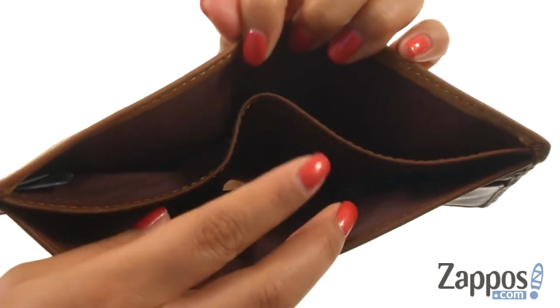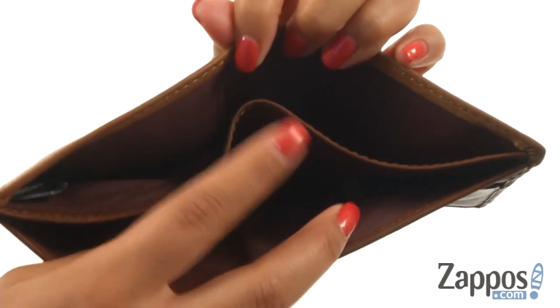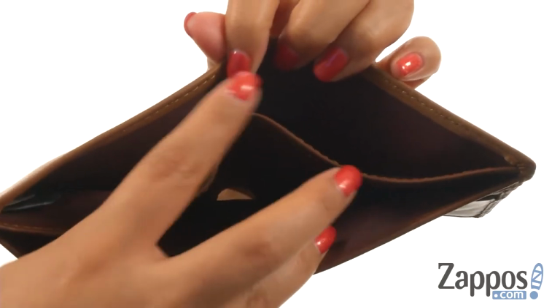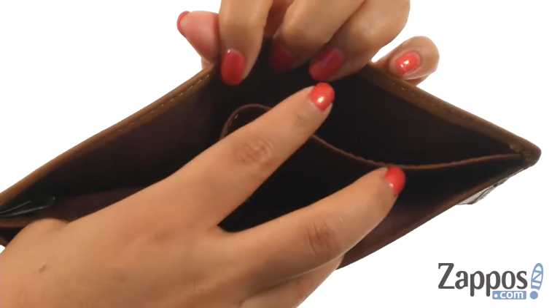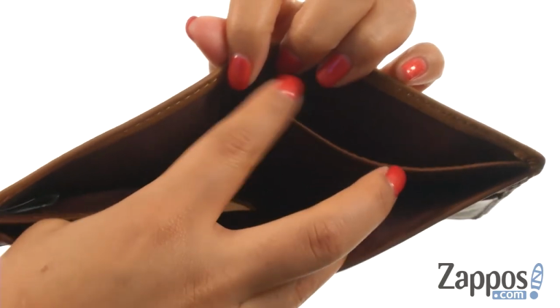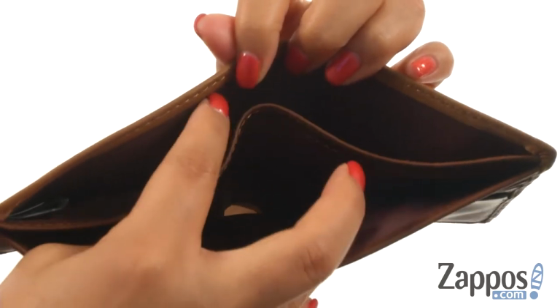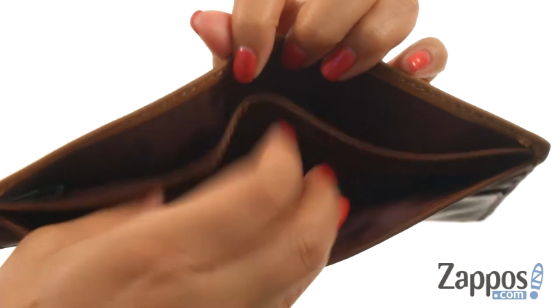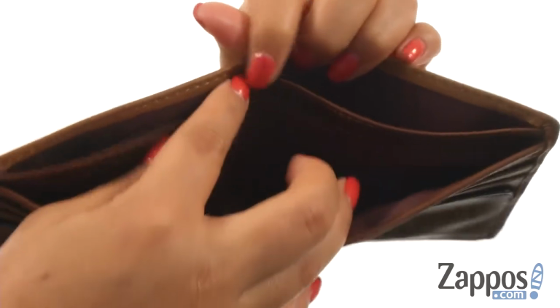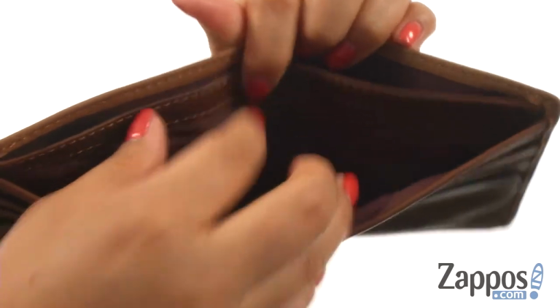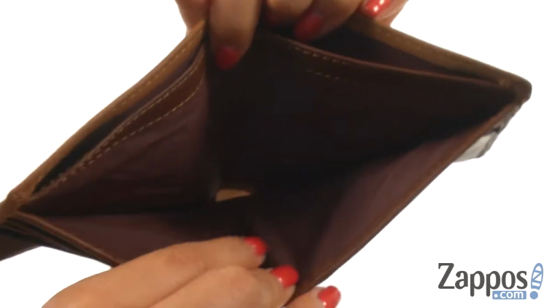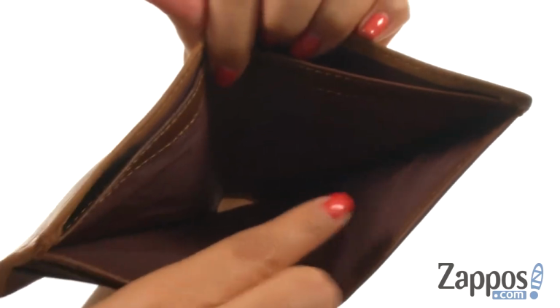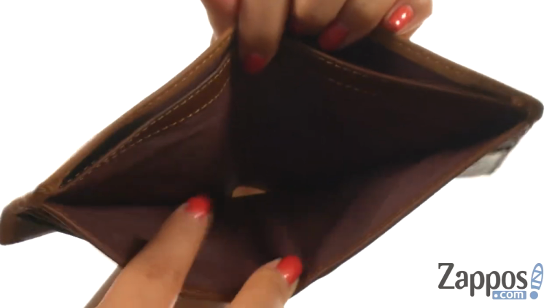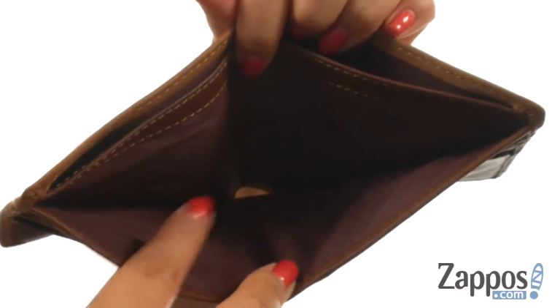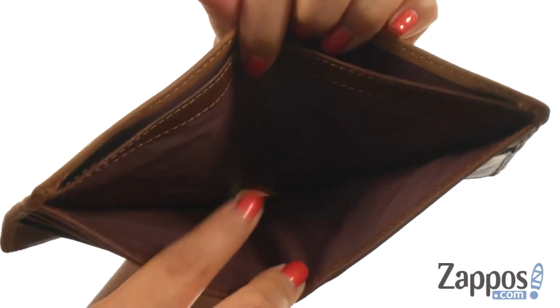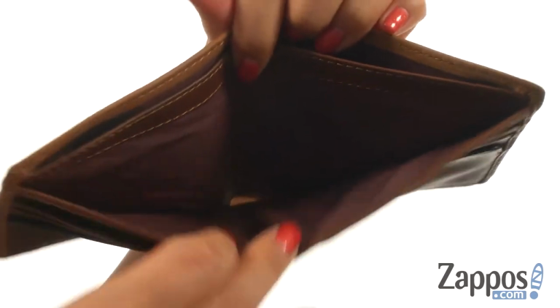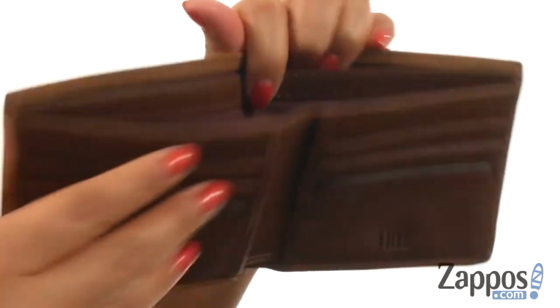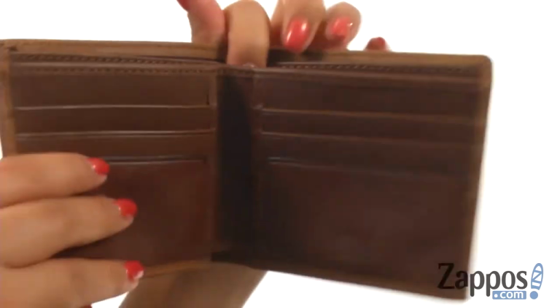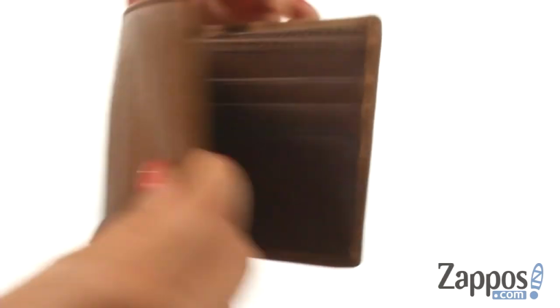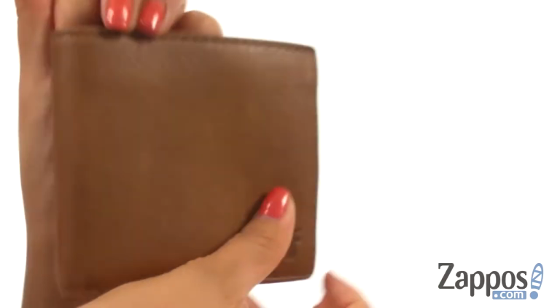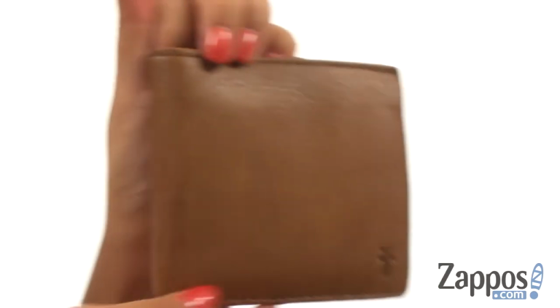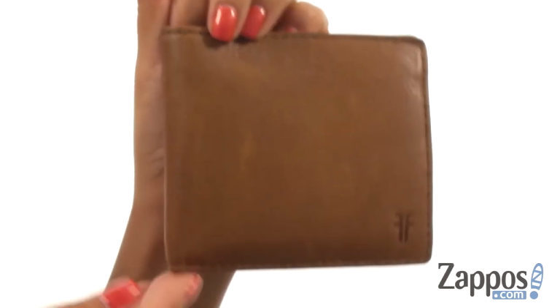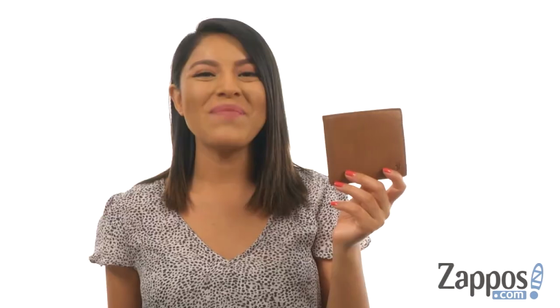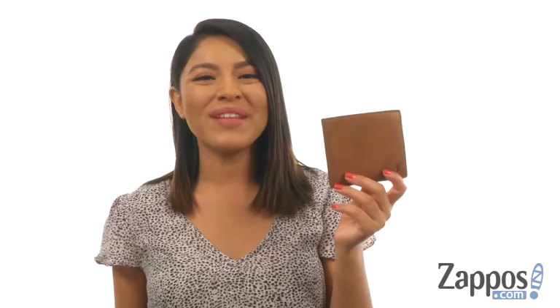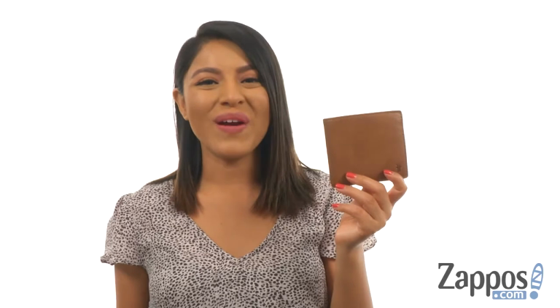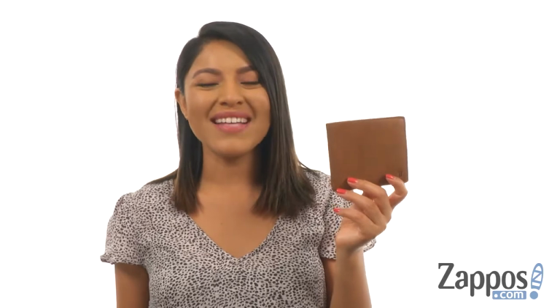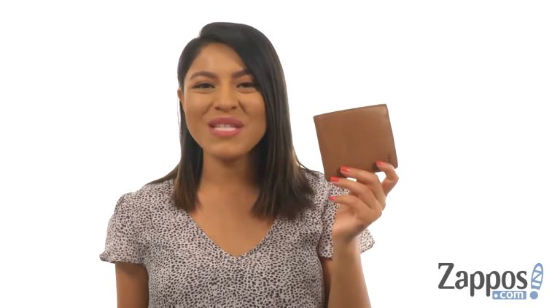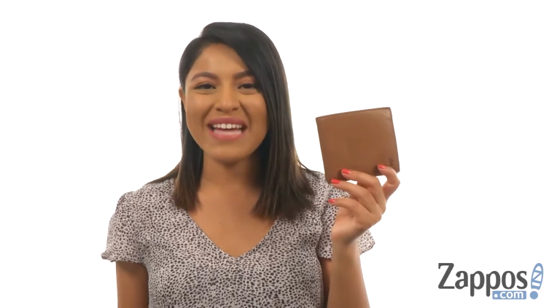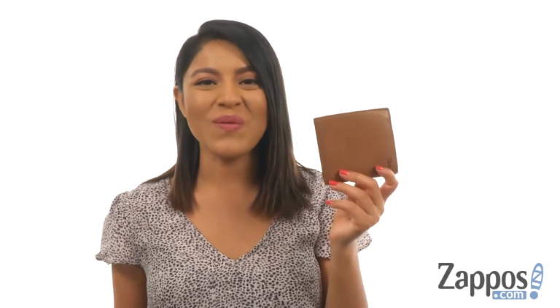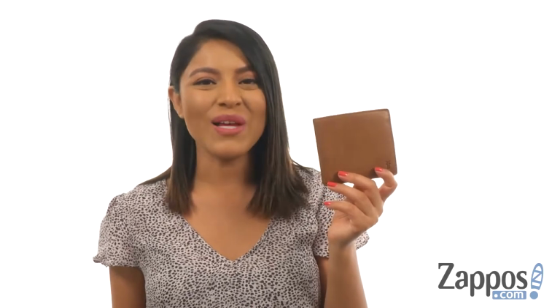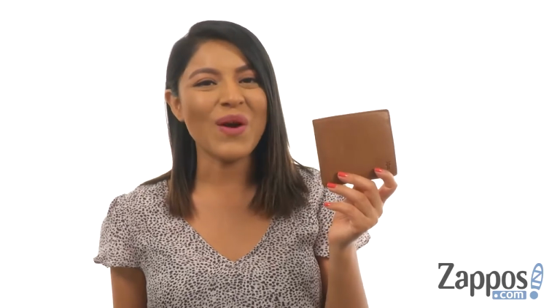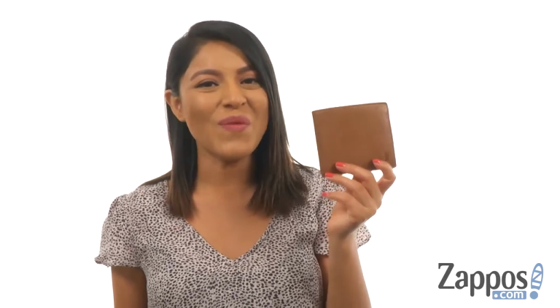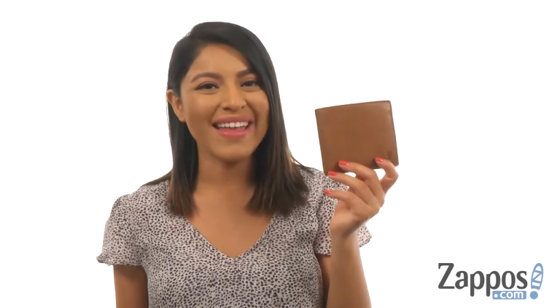For example, you can keep your large bills in the back and all your dollar bills in the front. Keep everything organized in this fantastic wallet from Frye.